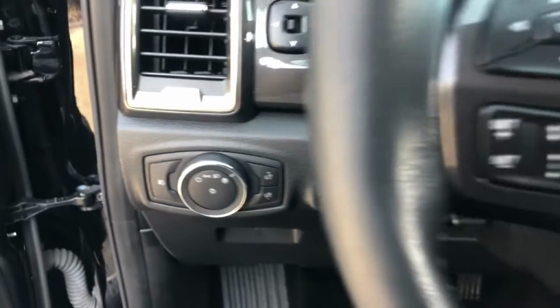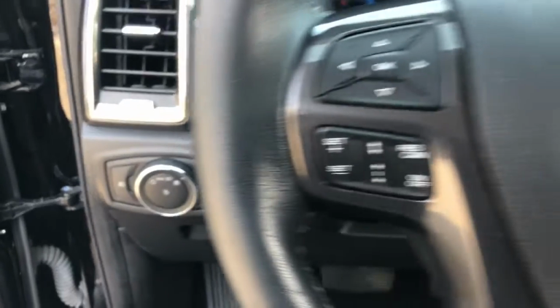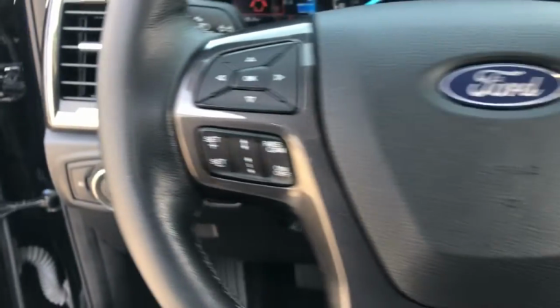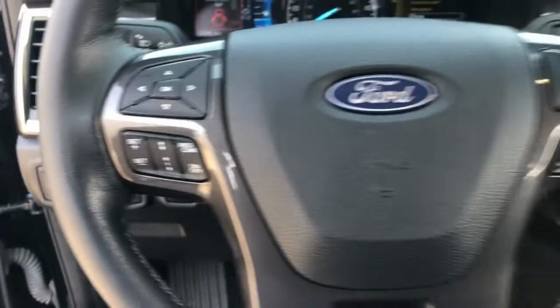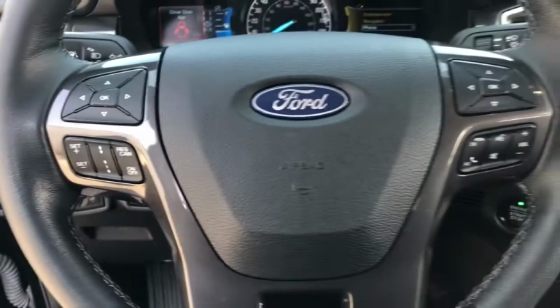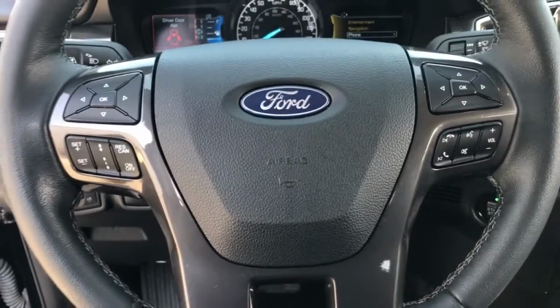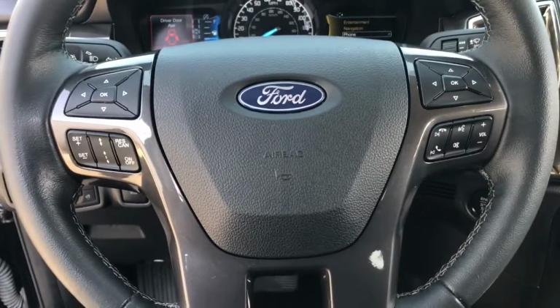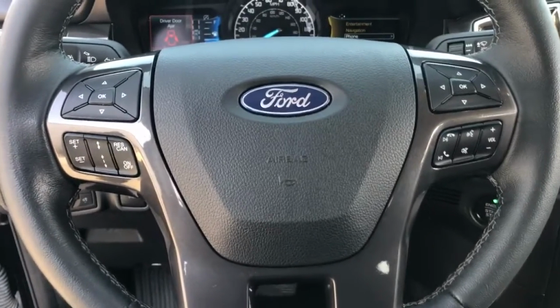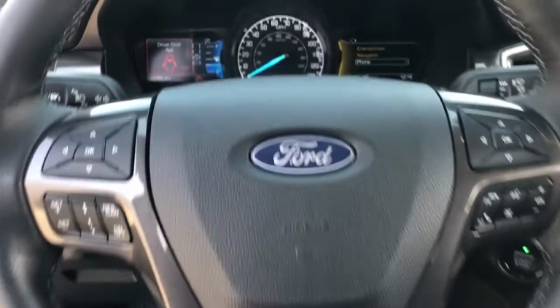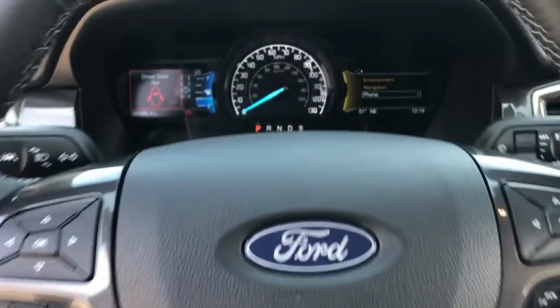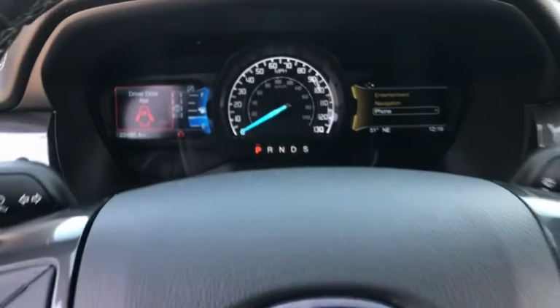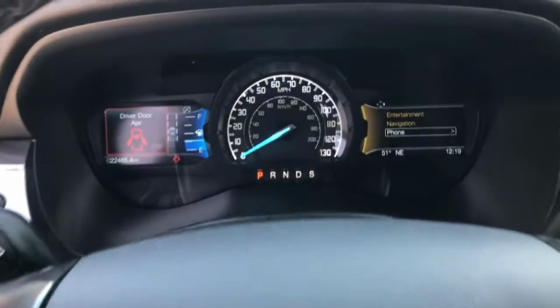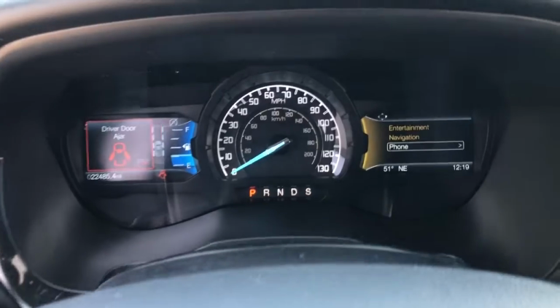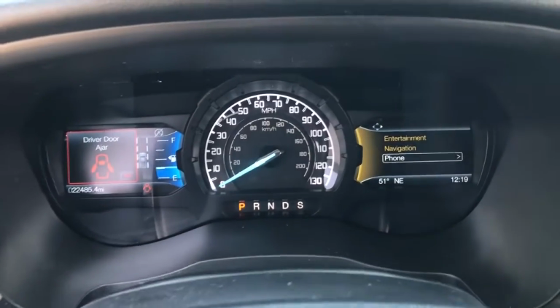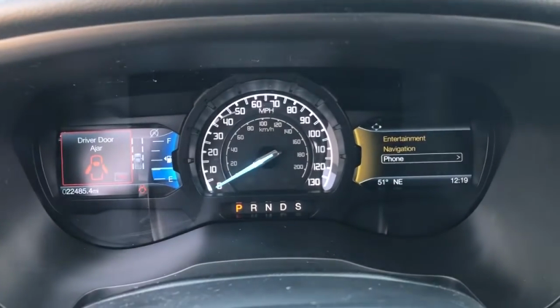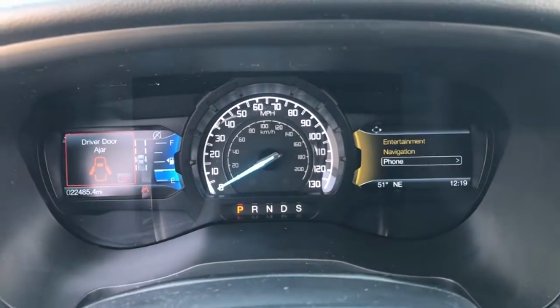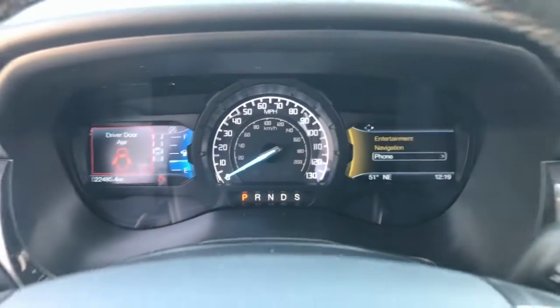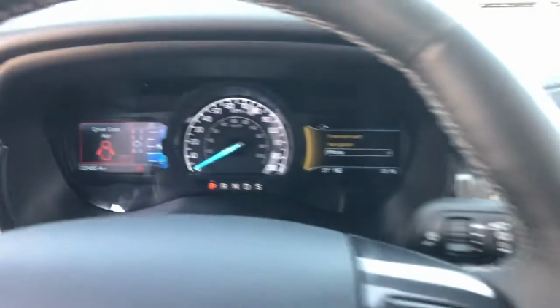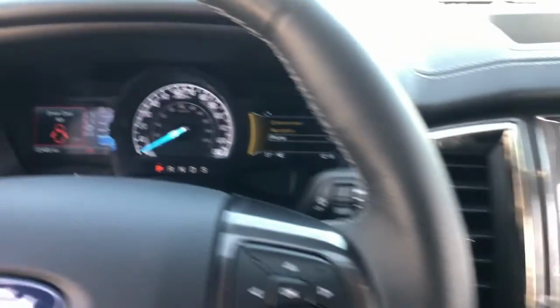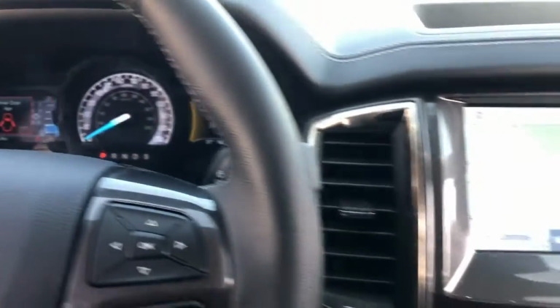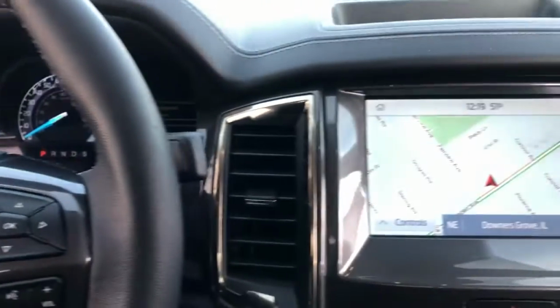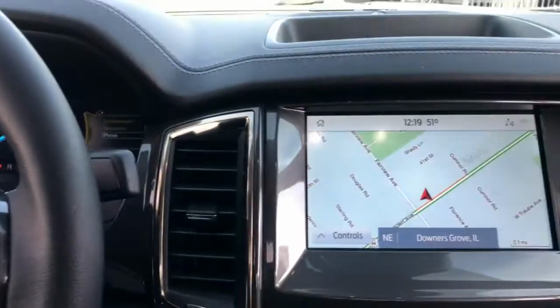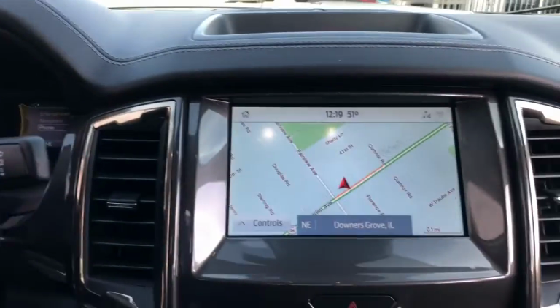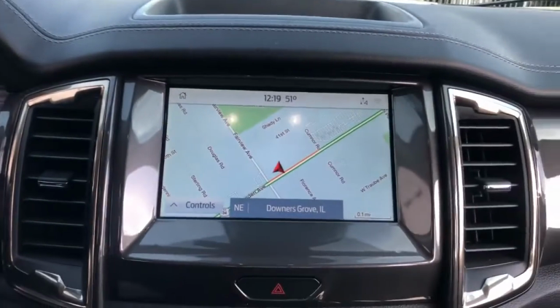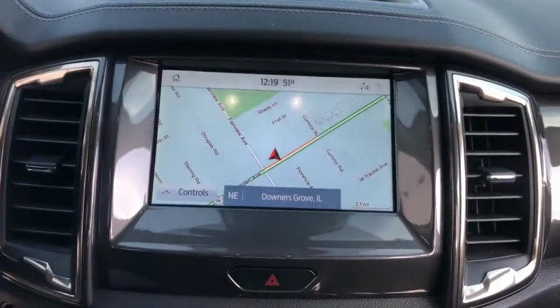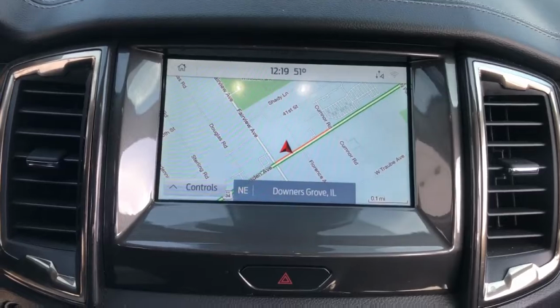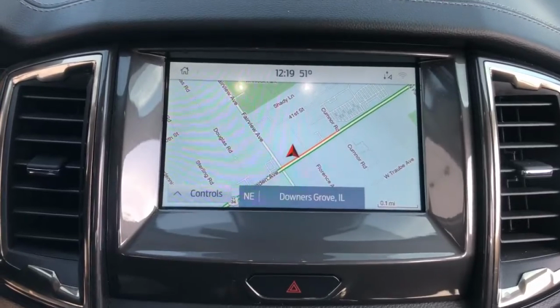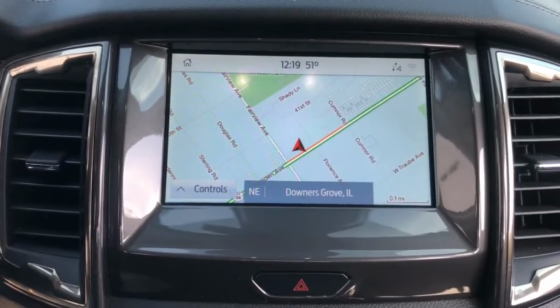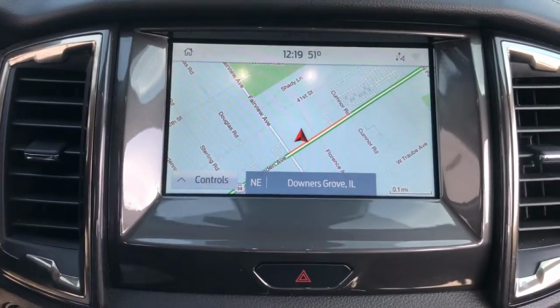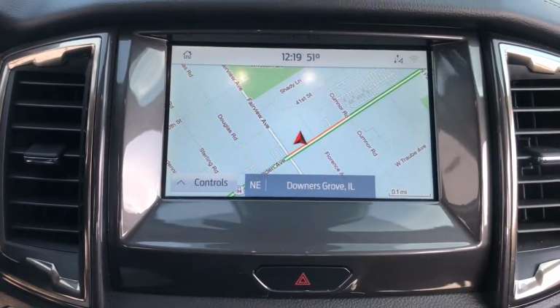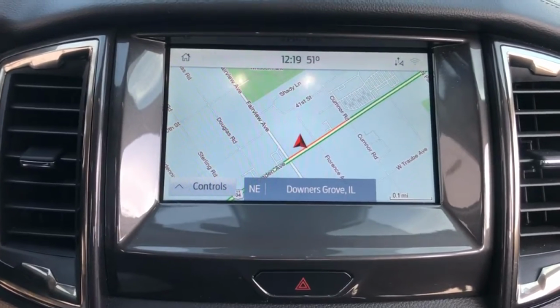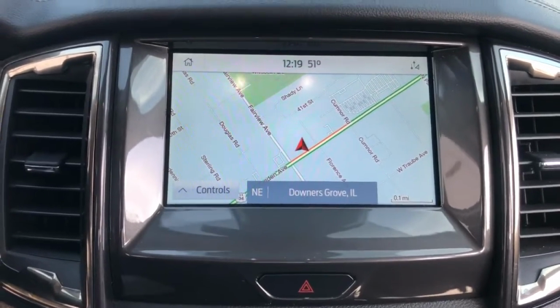Keyless entry, four-wheel drive, heated mirrors, lane keeping assist, remote engine start, power passenger seat, keyless start, satellite radio, fog lamps, backup camera.